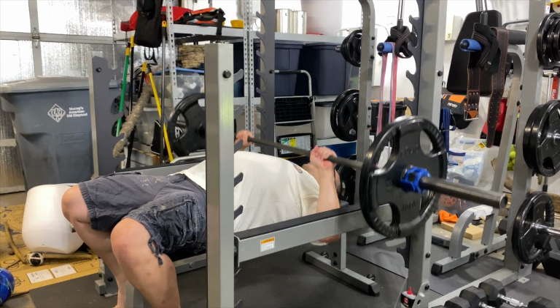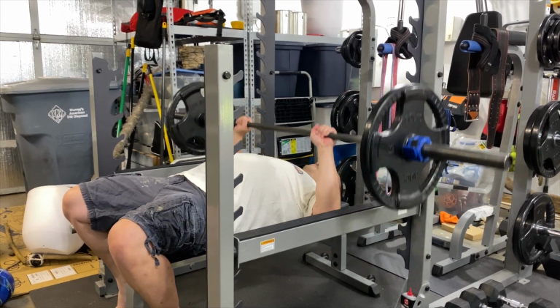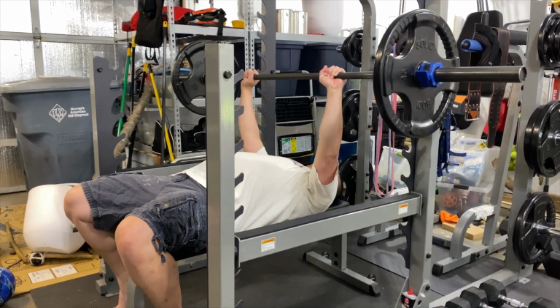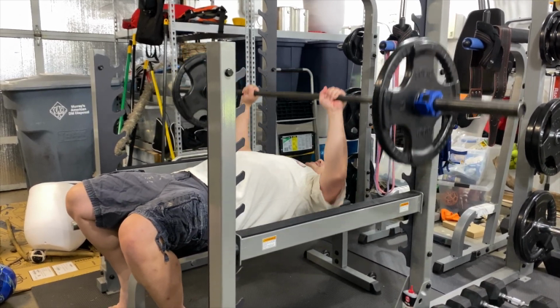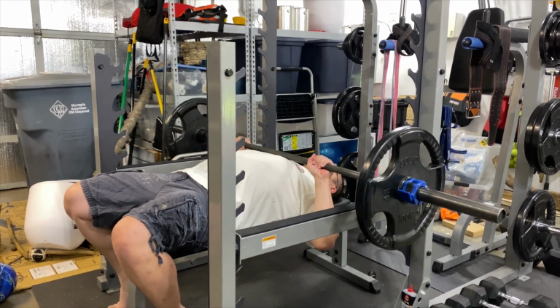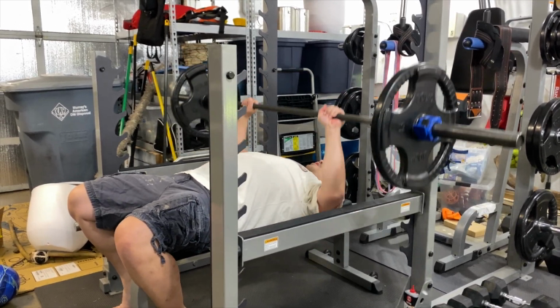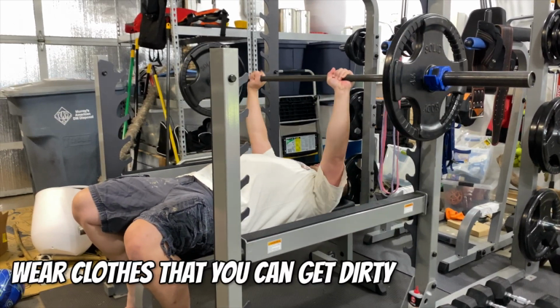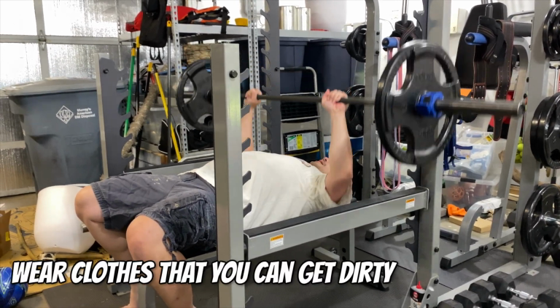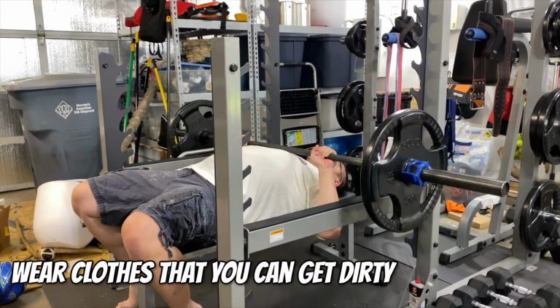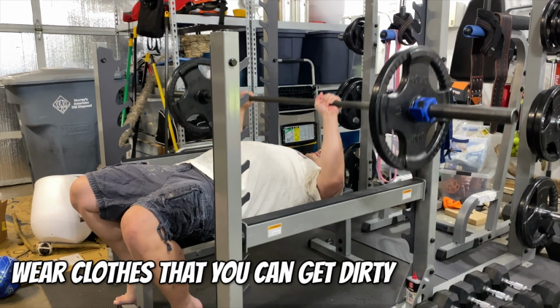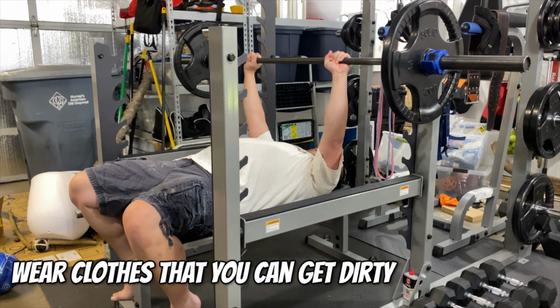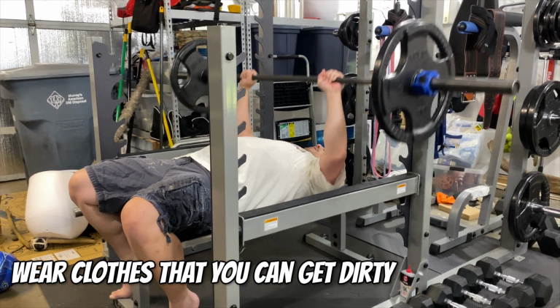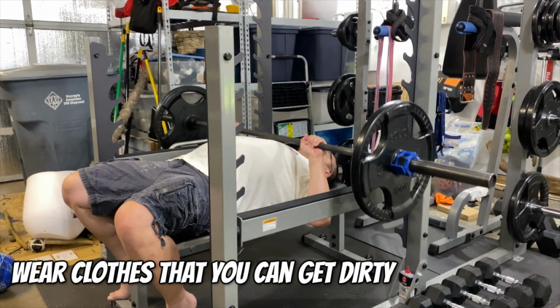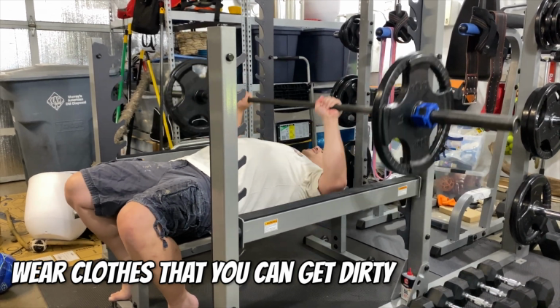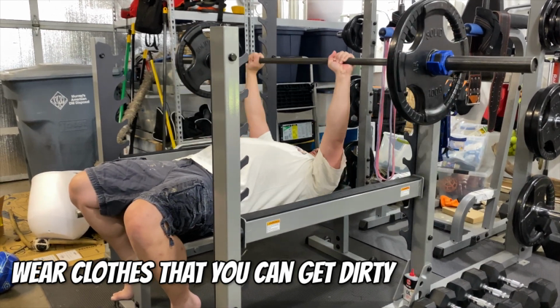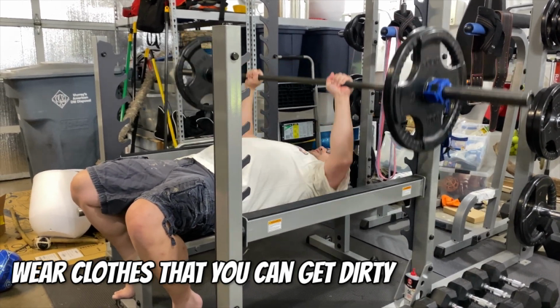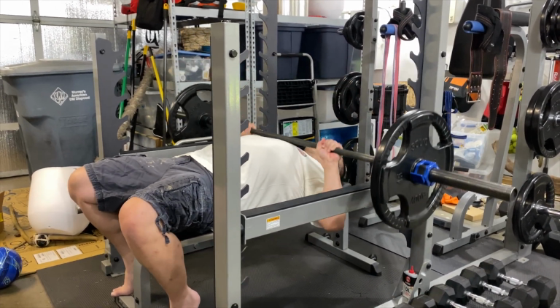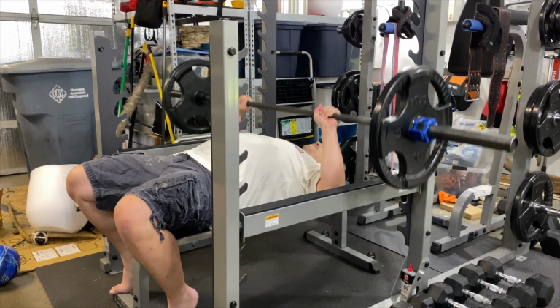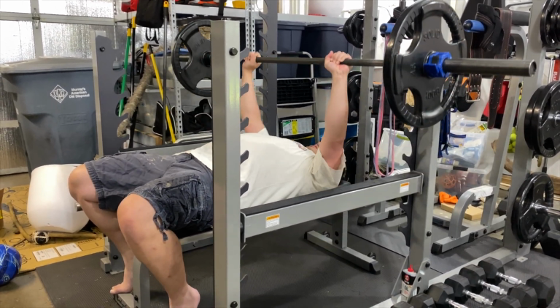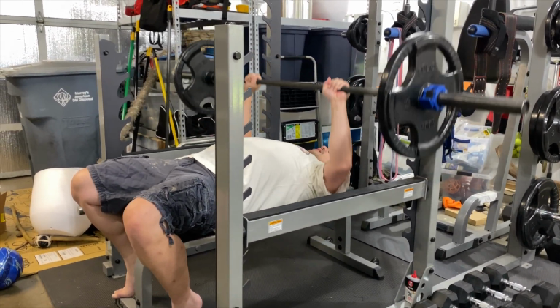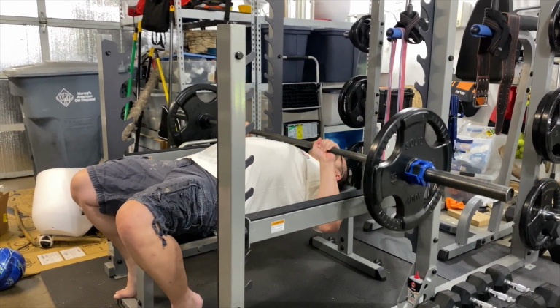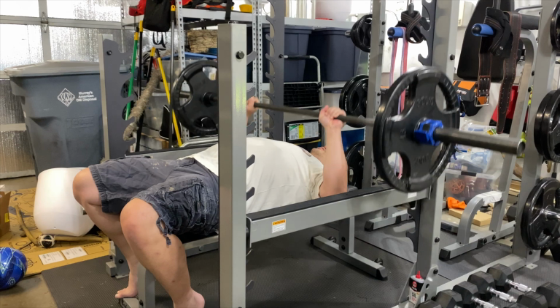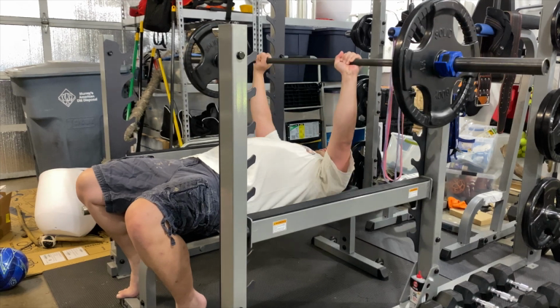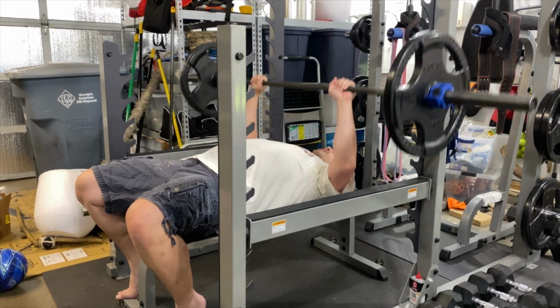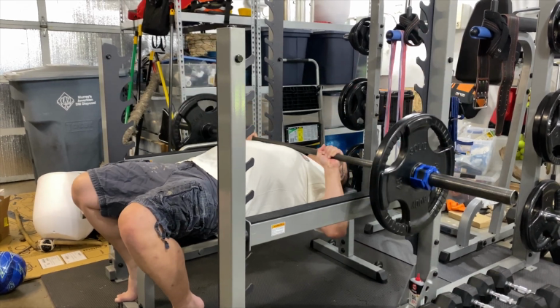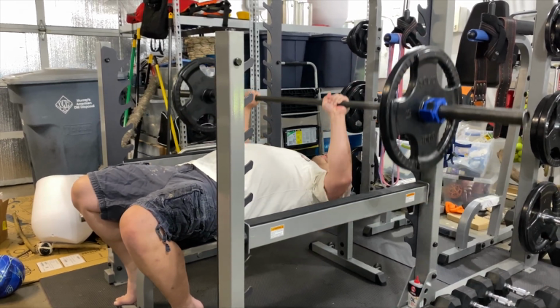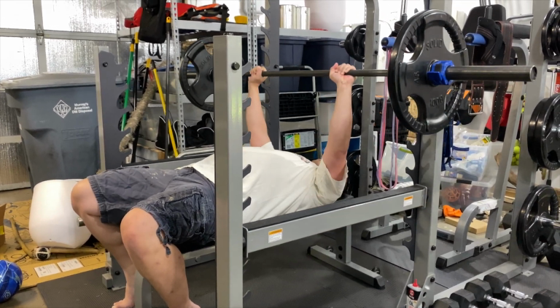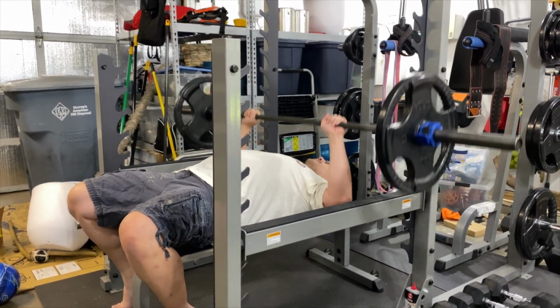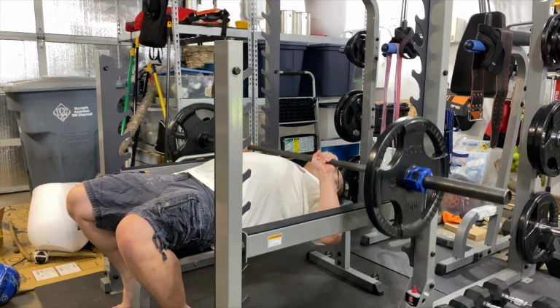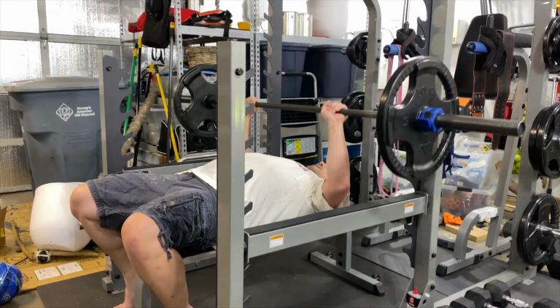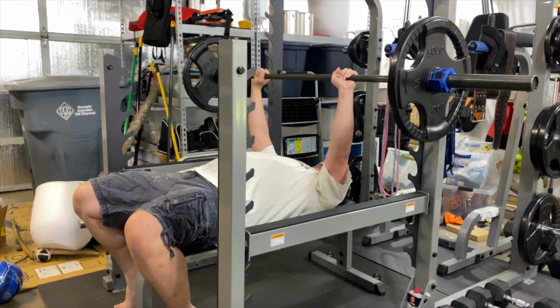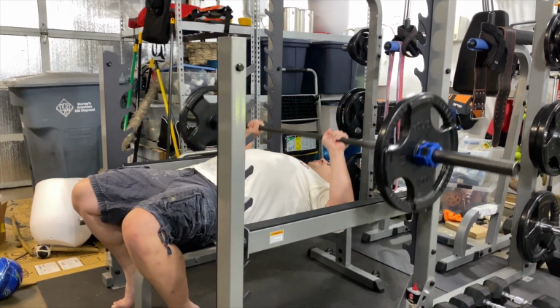One of the important things when painting is make sure you wear clothes that you don't mind getting paint on. In my case, I'm wearing clothes that have been laying around and I'll probably turn them into rags when I'm done painting if they get too dirty.